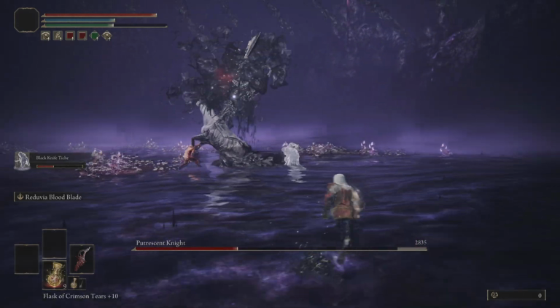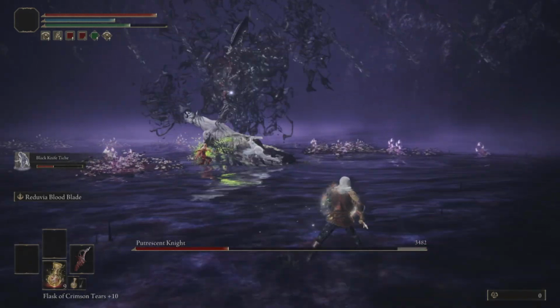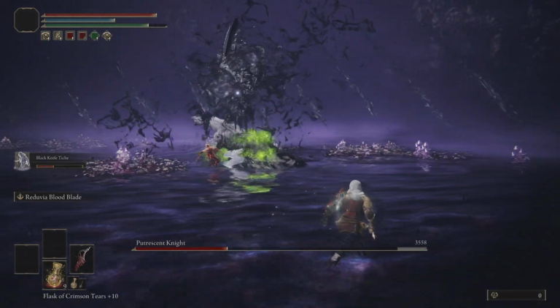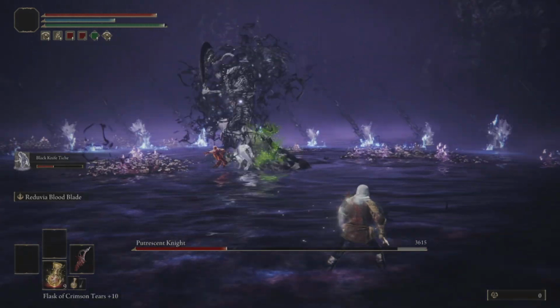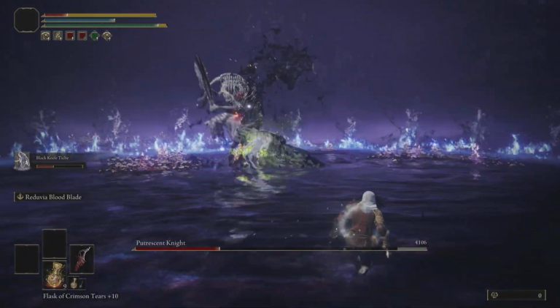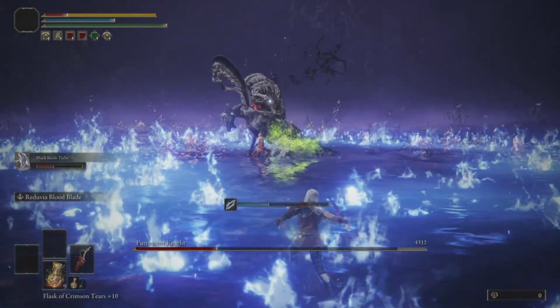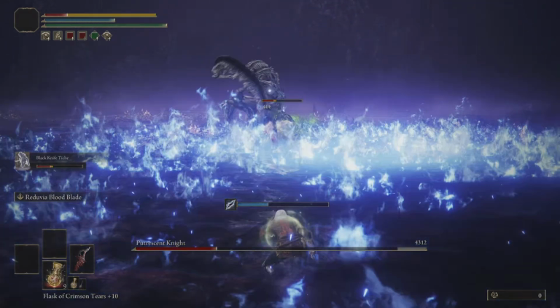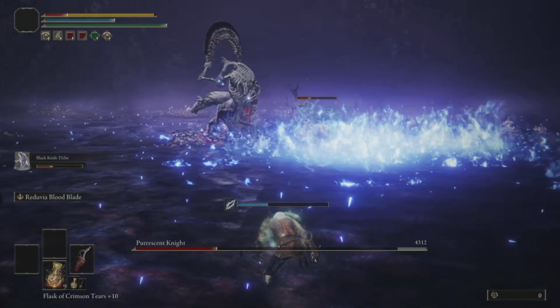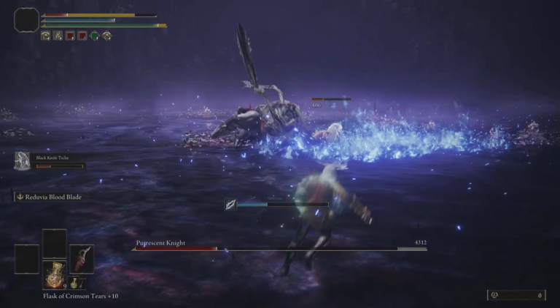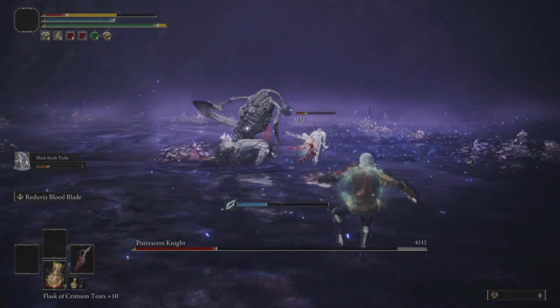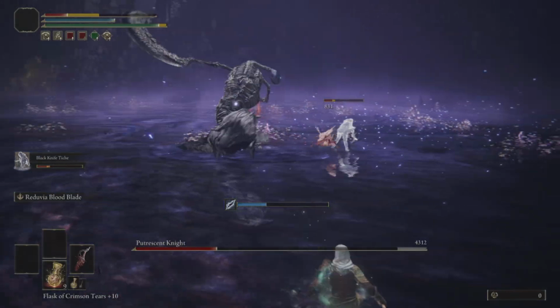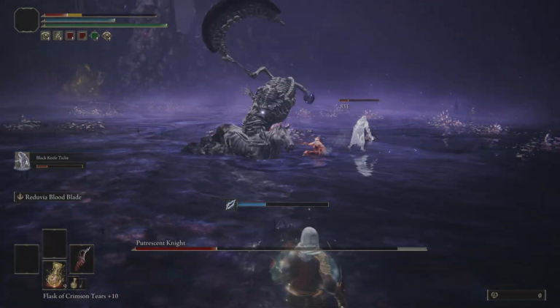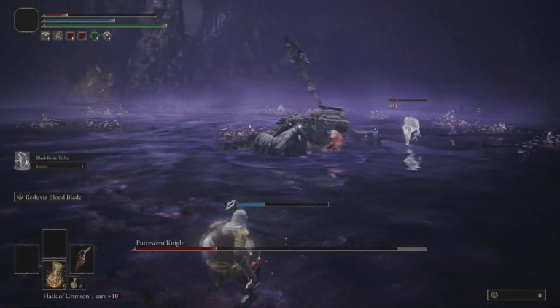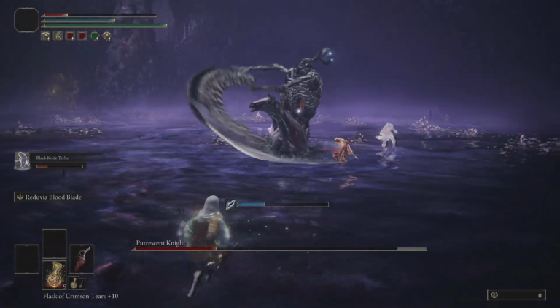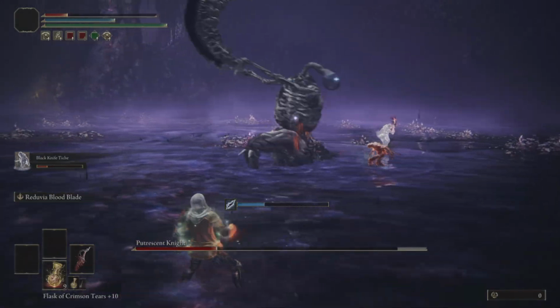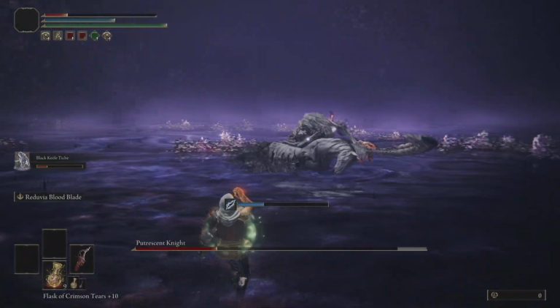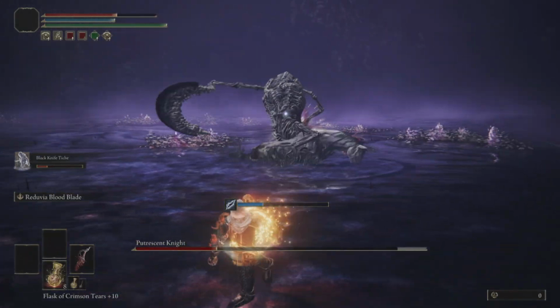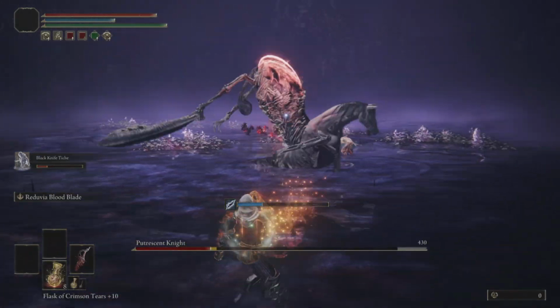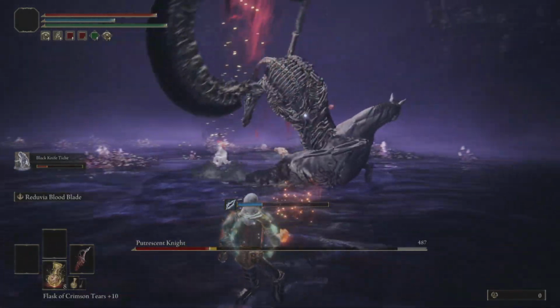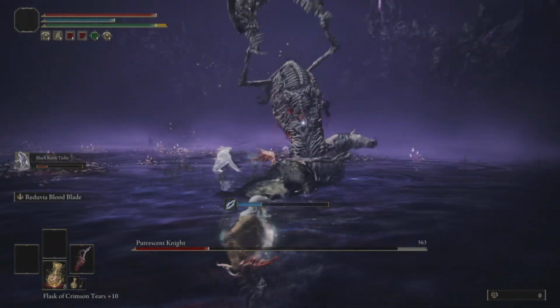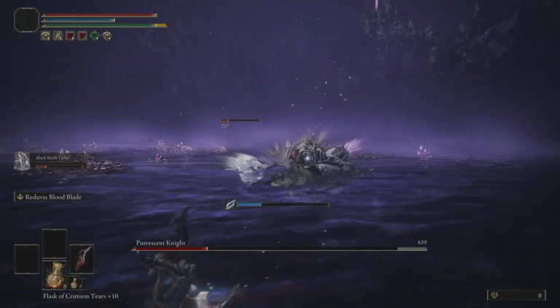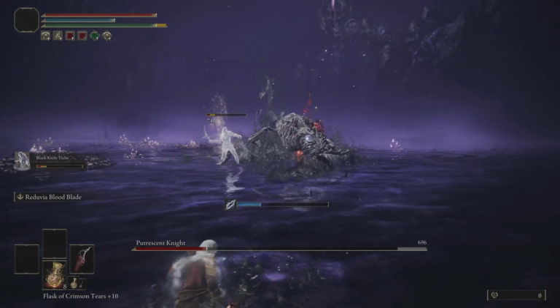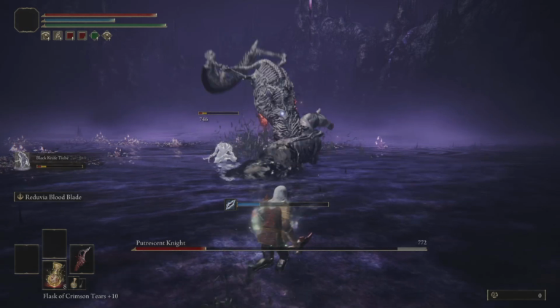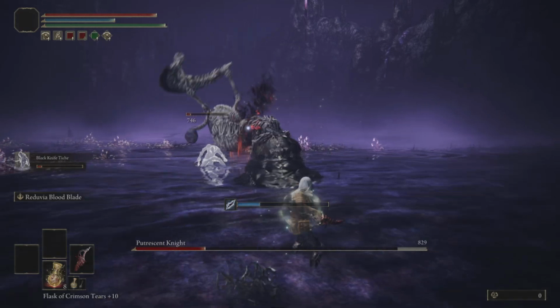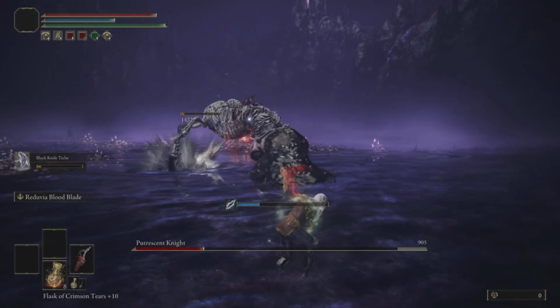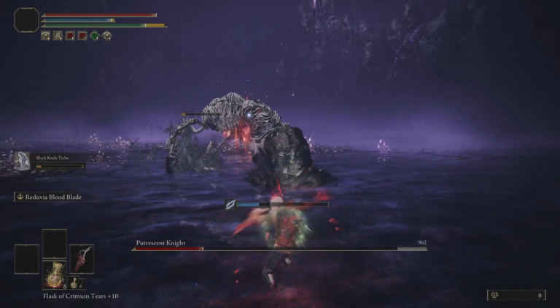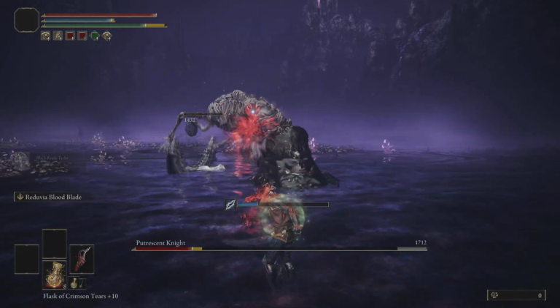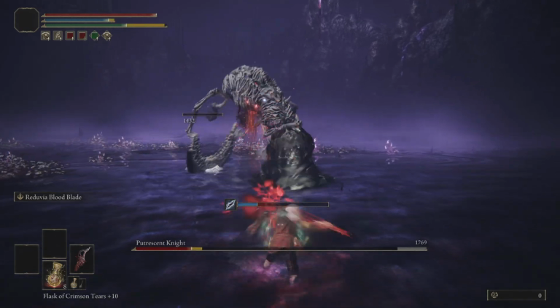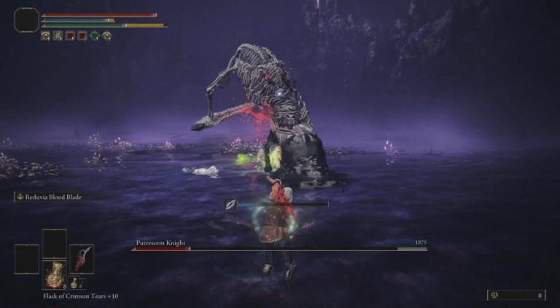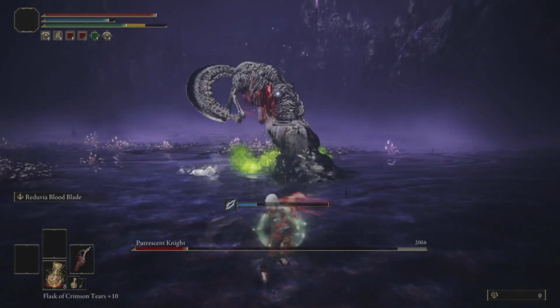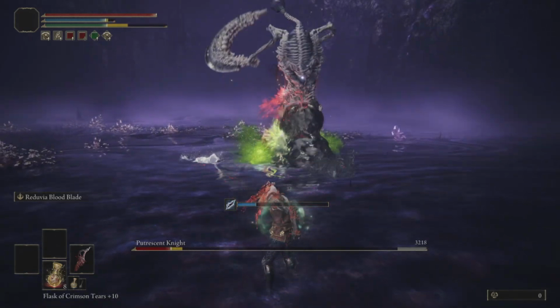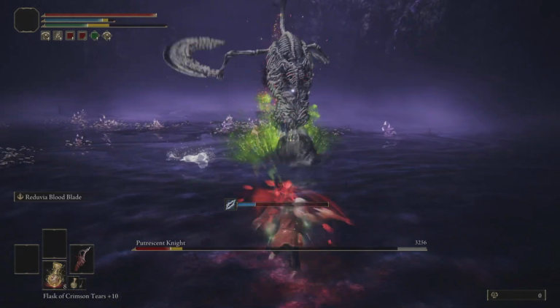When he does that black liquid attack, there's a ring of circle that starts from the outside in. I misjudged that one, so keep an eye out for that move as well. Those are the two moves you need to look out for in the second half of the phase.